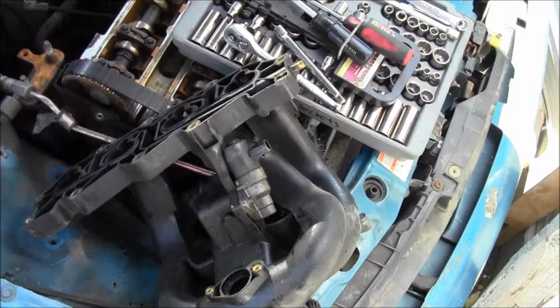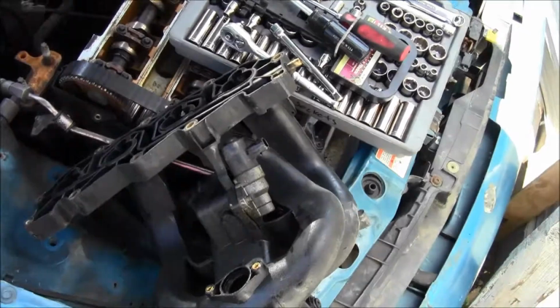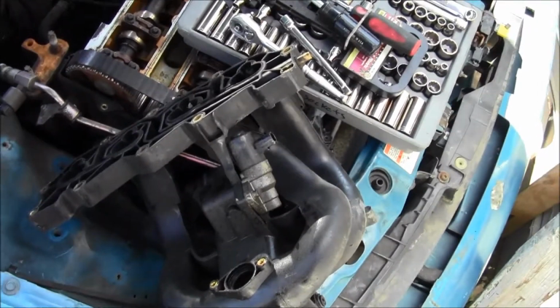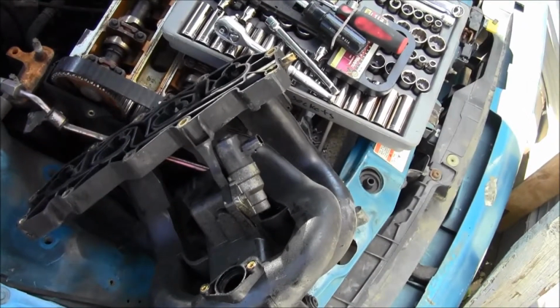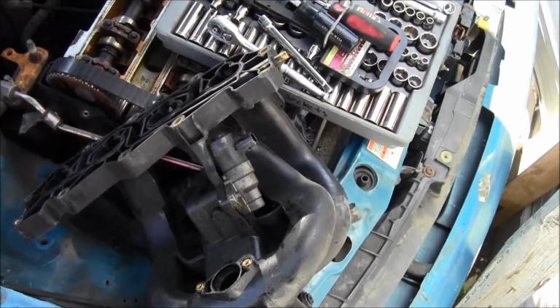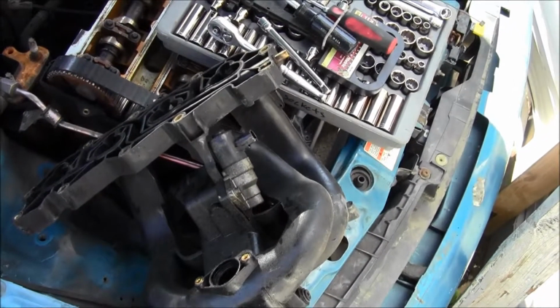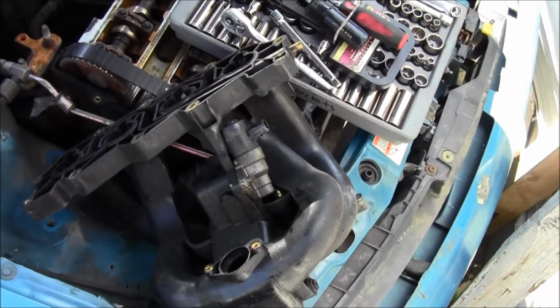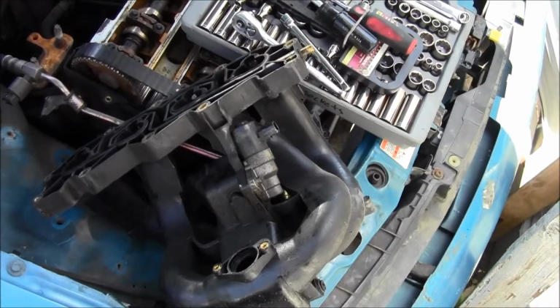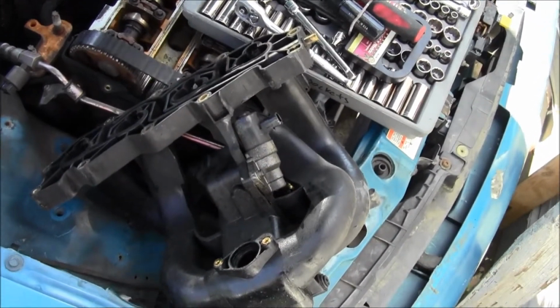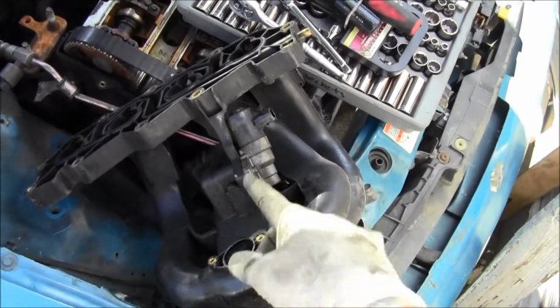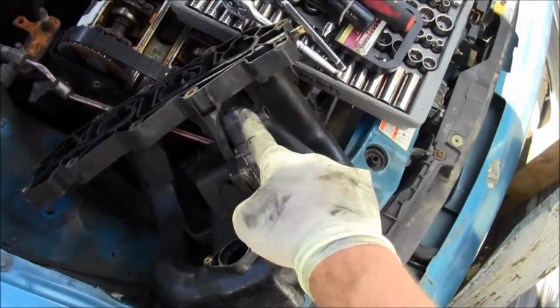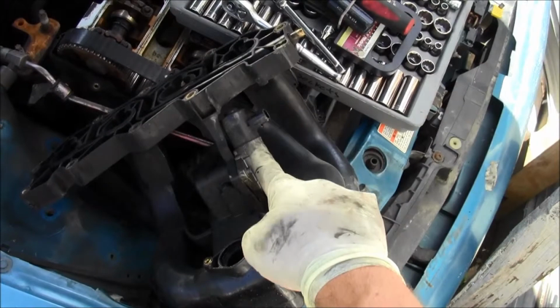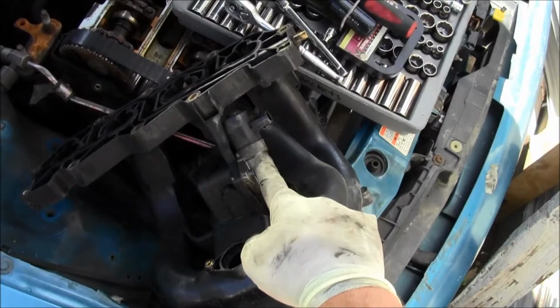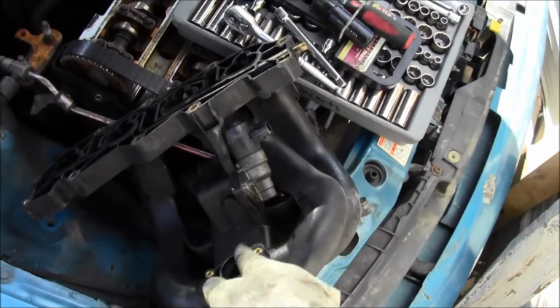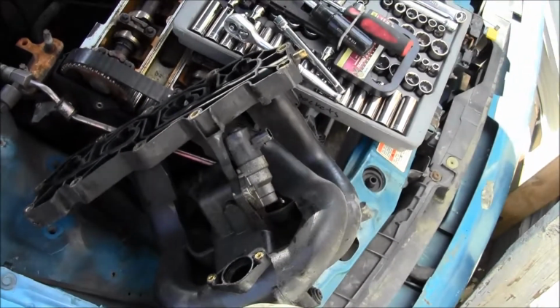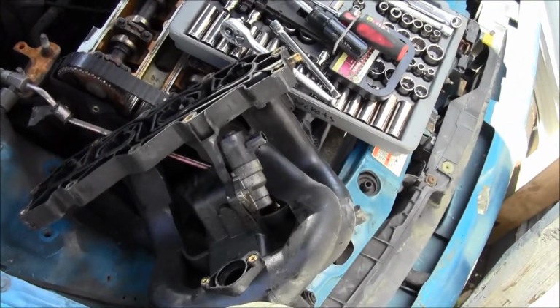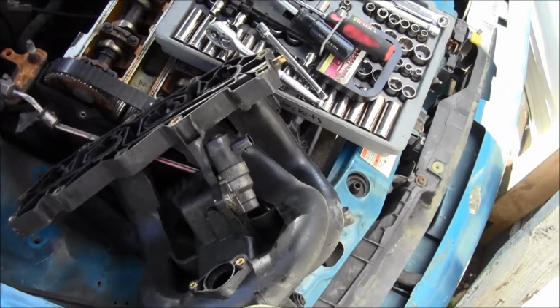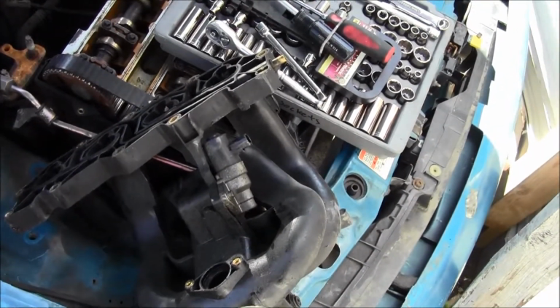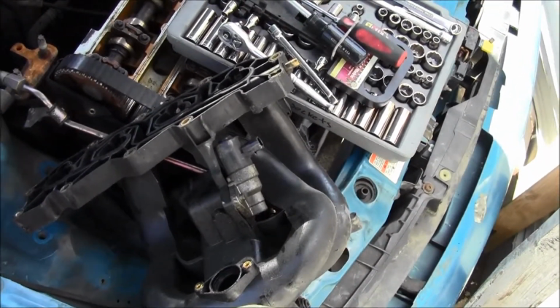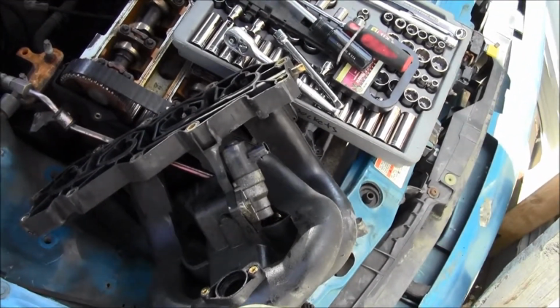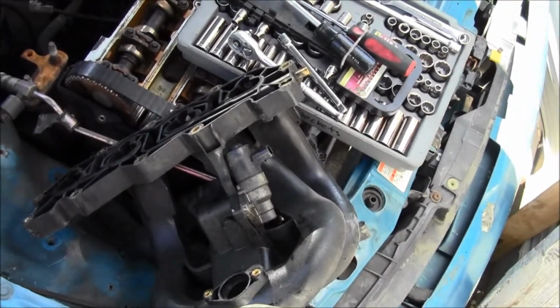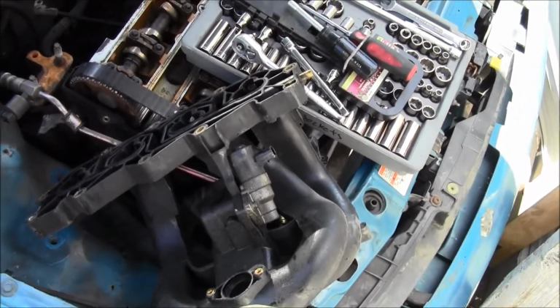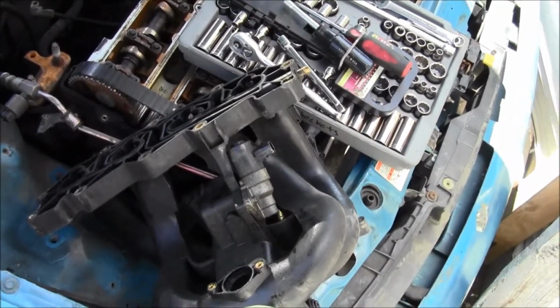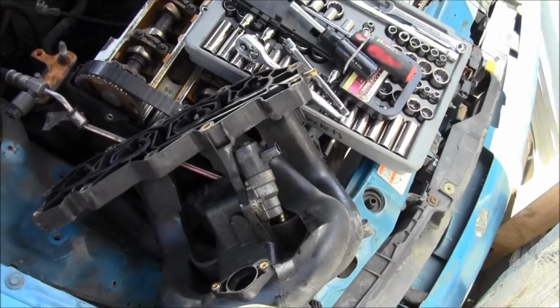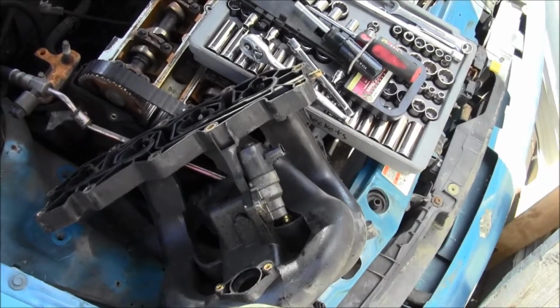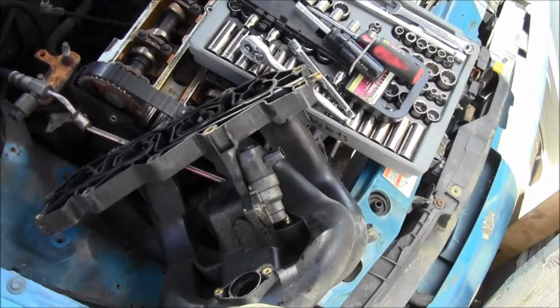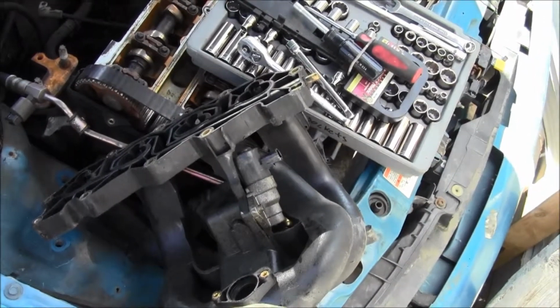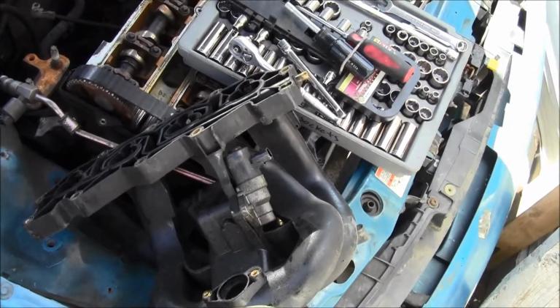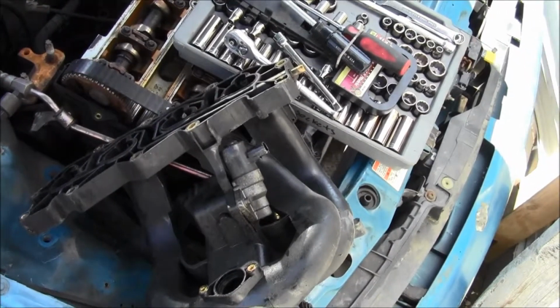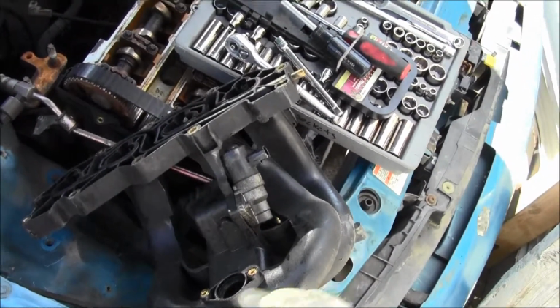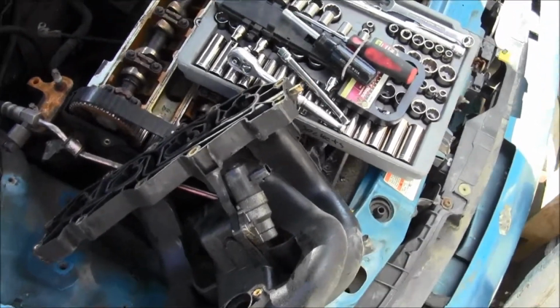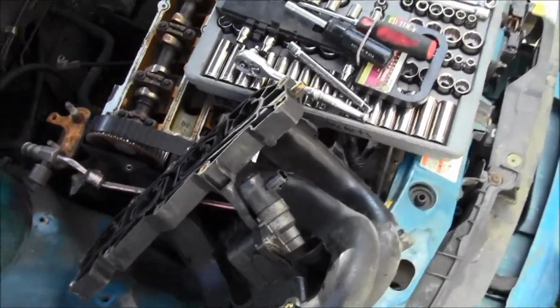Welcome to another Mad Human Pizza video. In this video we're going to be removing this piece right here — it is attached to the intake manifold. Without further ado, let's get to it.